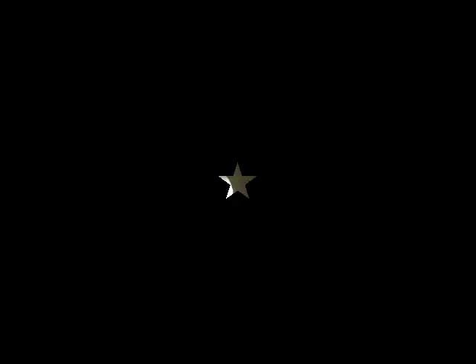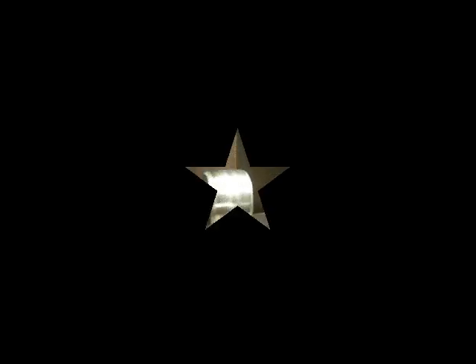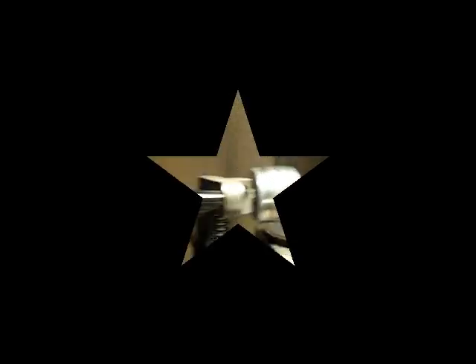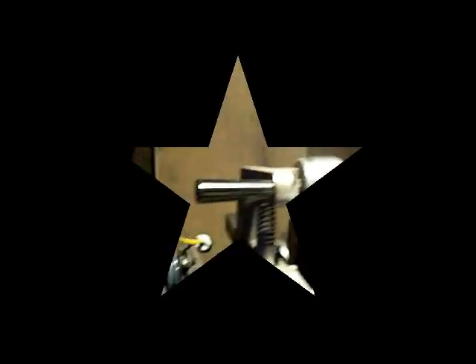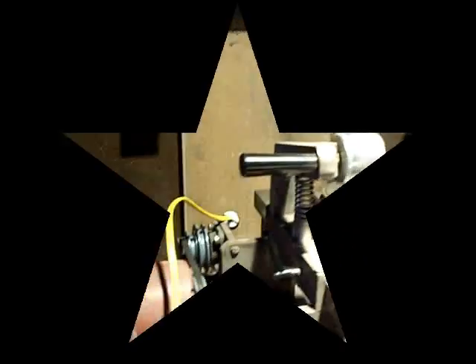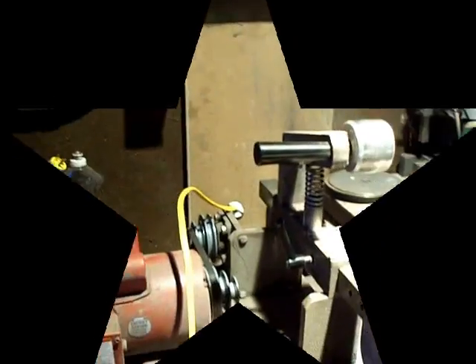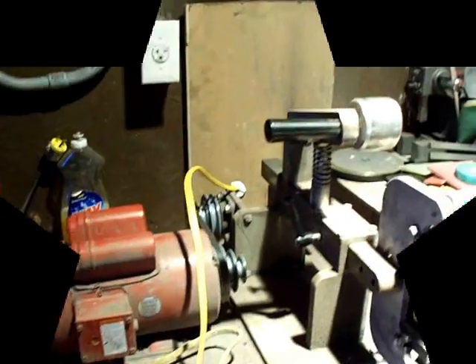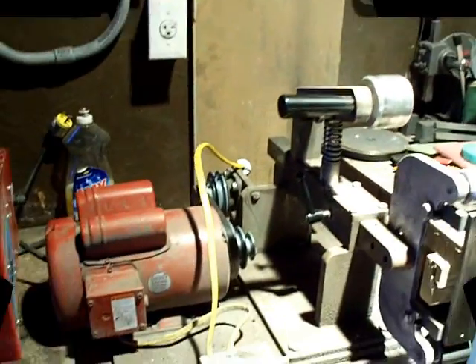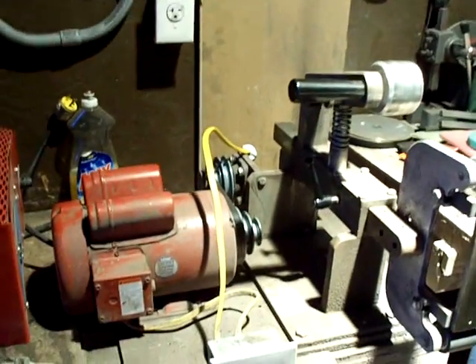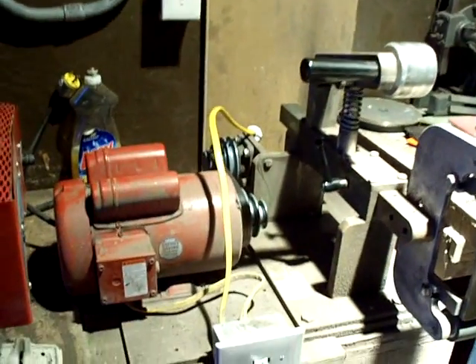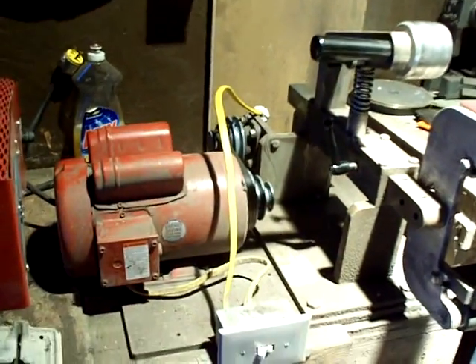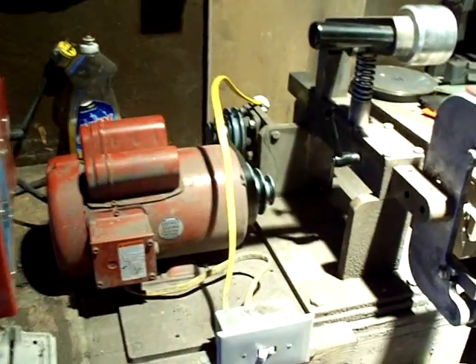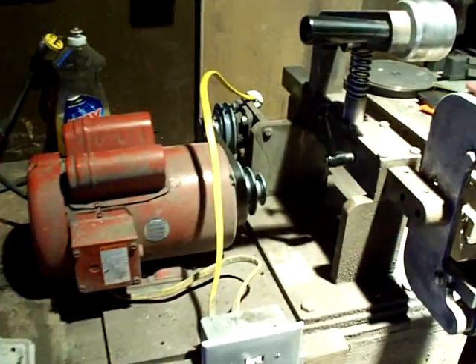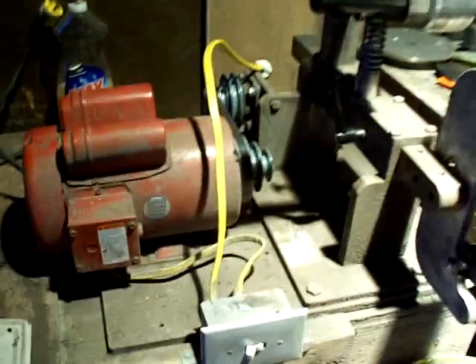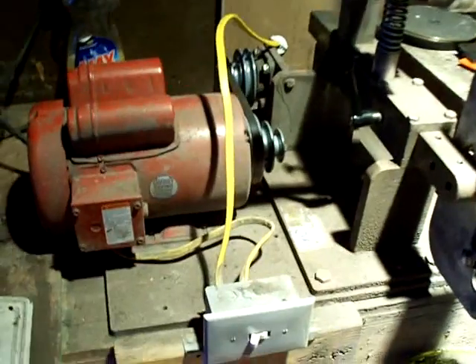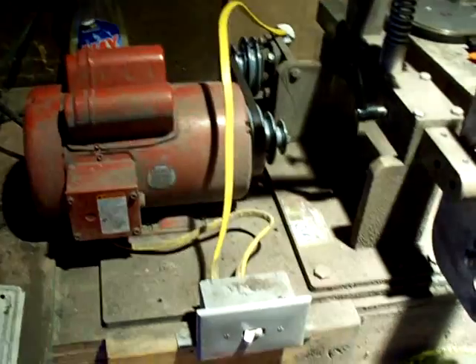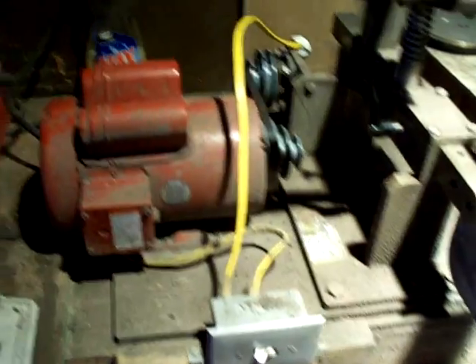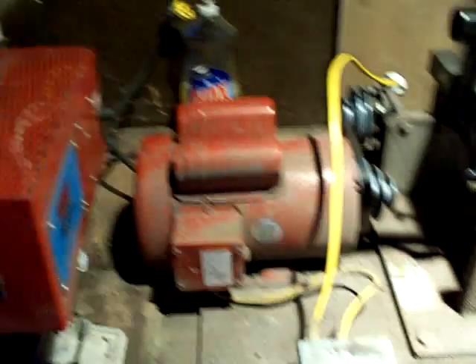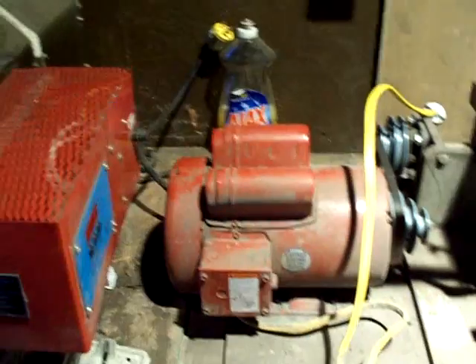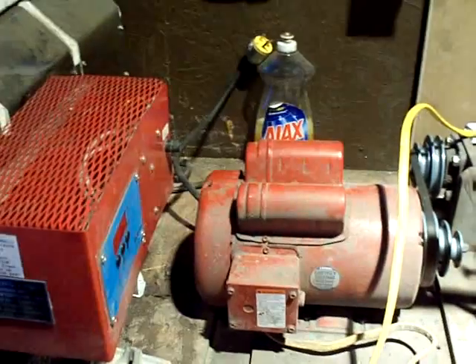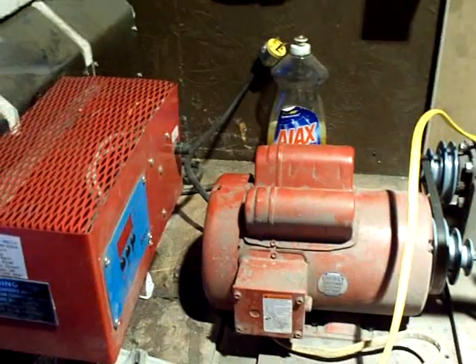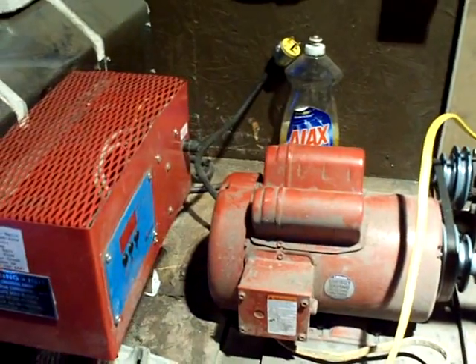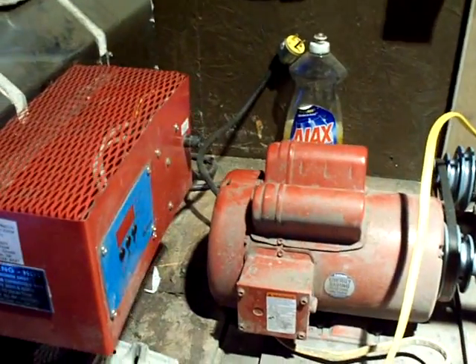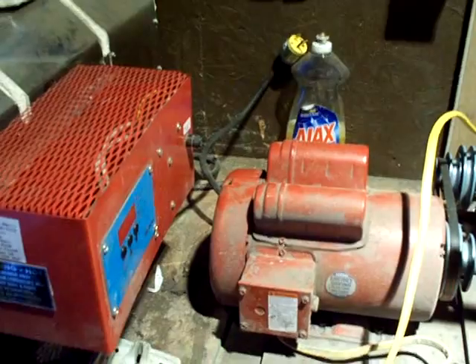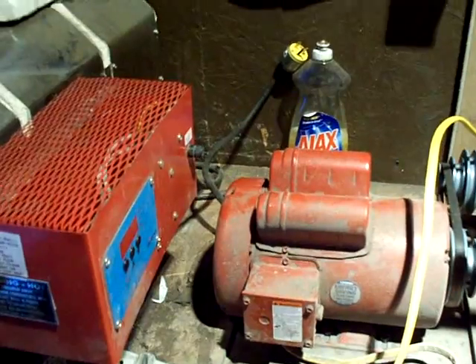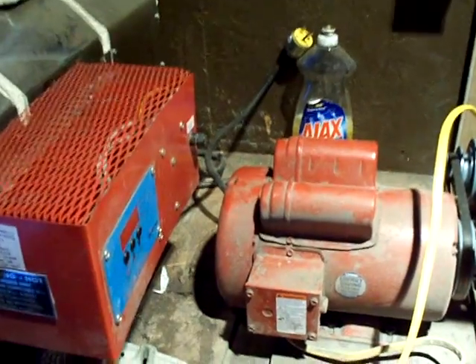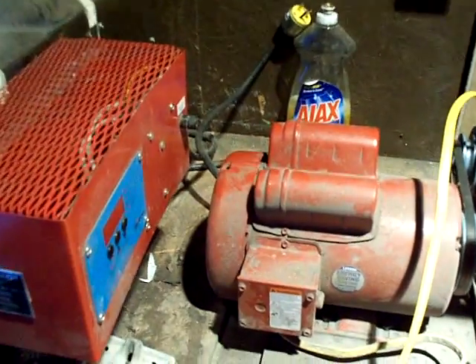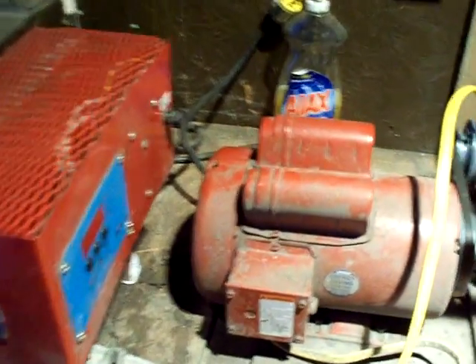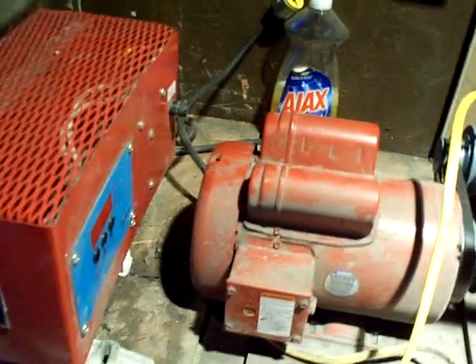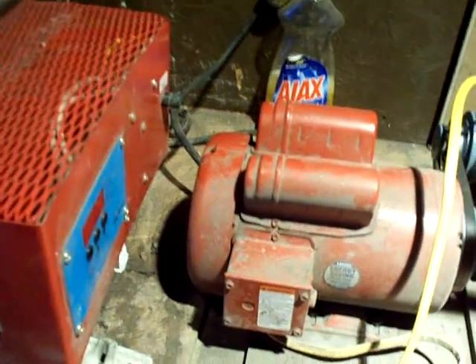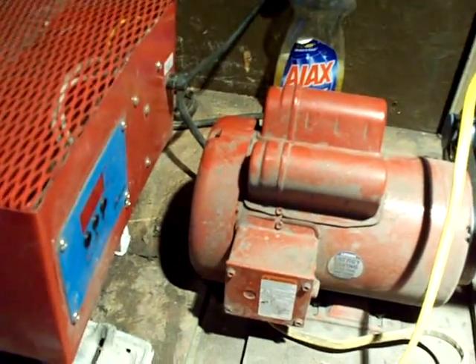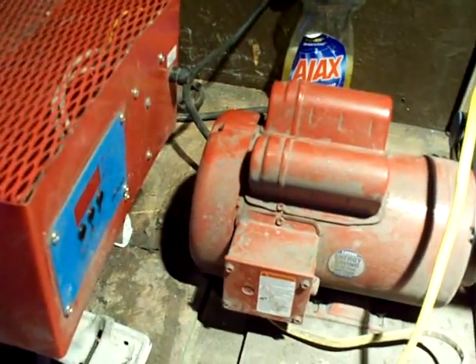Hey everybody, what's going on? This is Daniel here. I'm in the shop today. I'm doing some inside on magical heat treatment of steel.